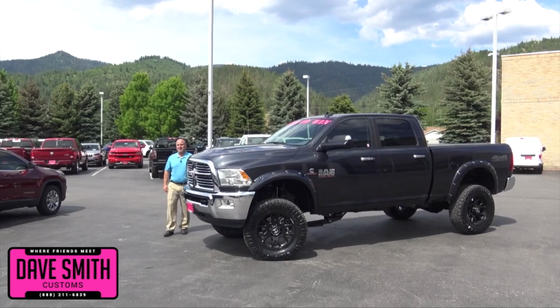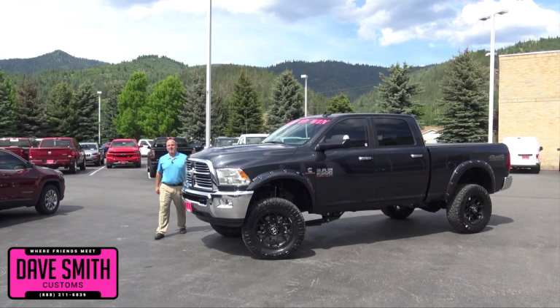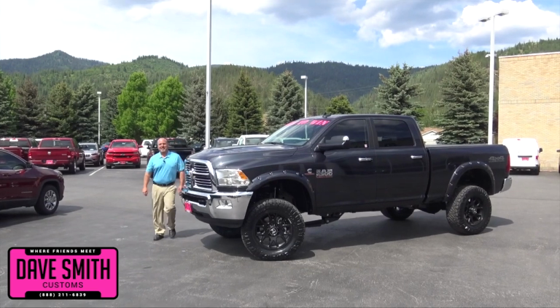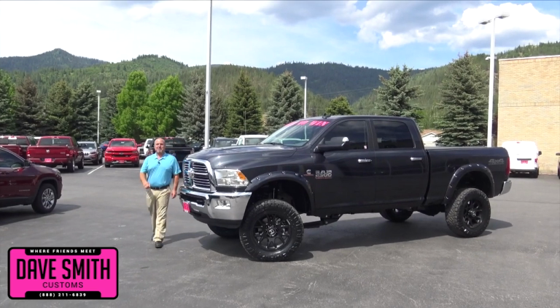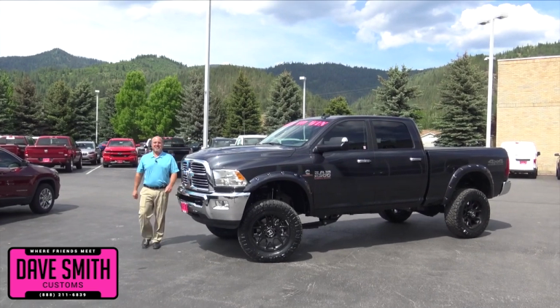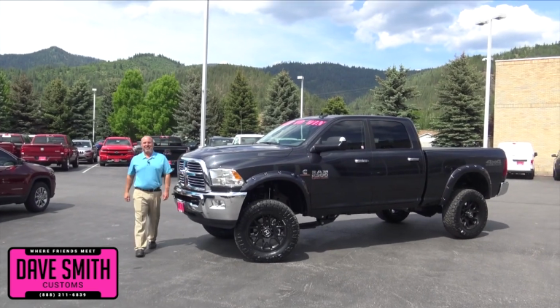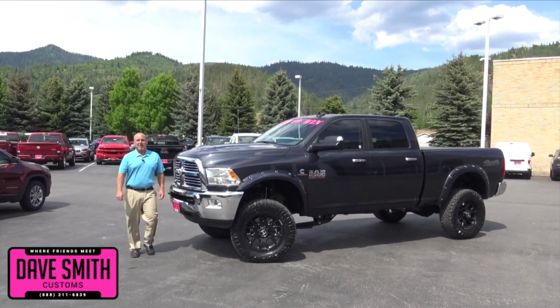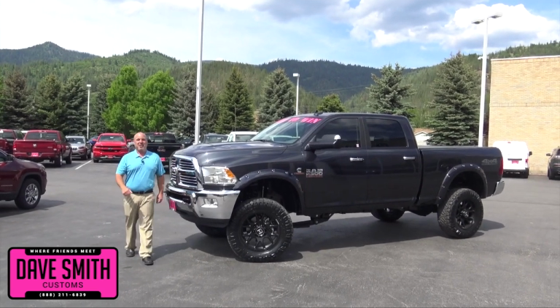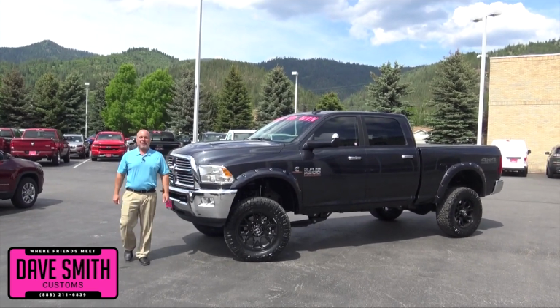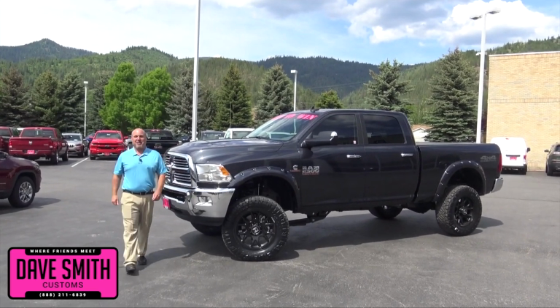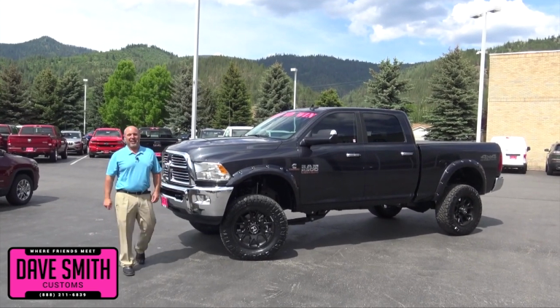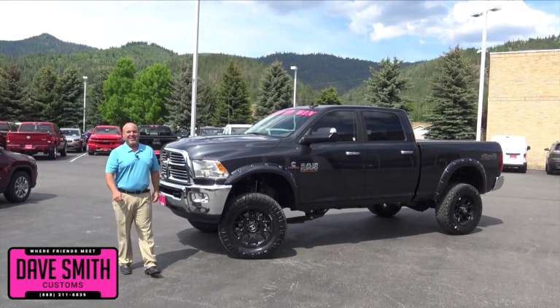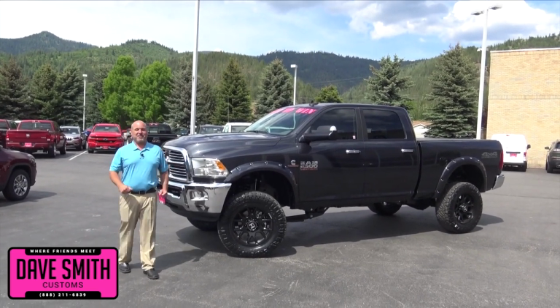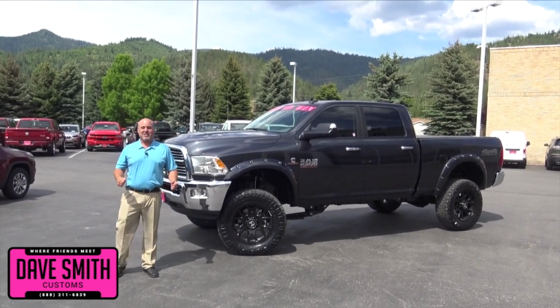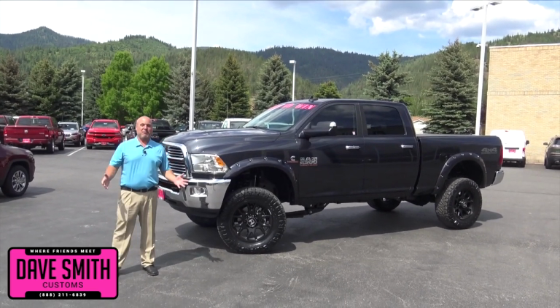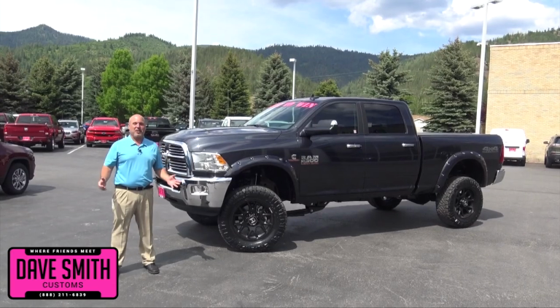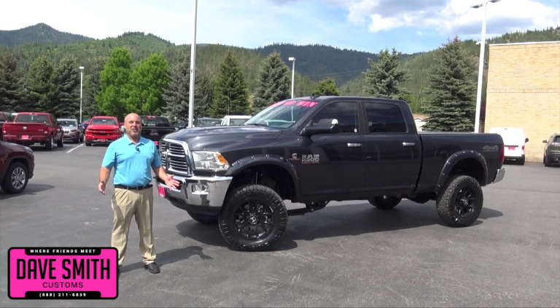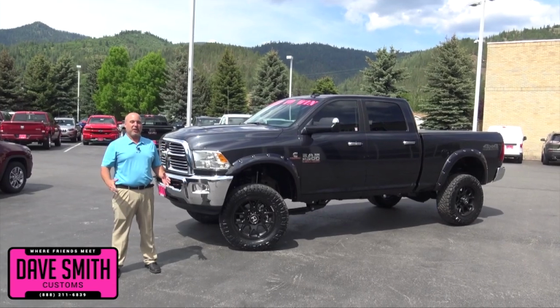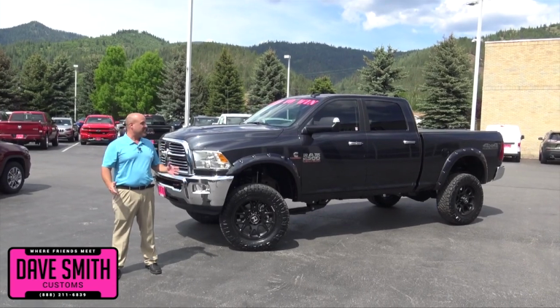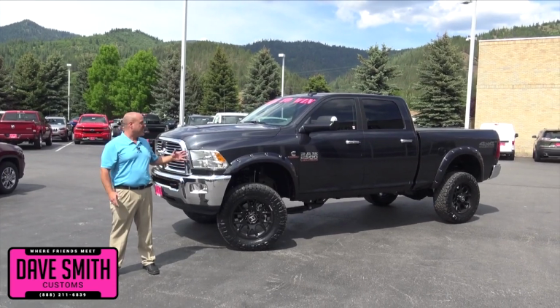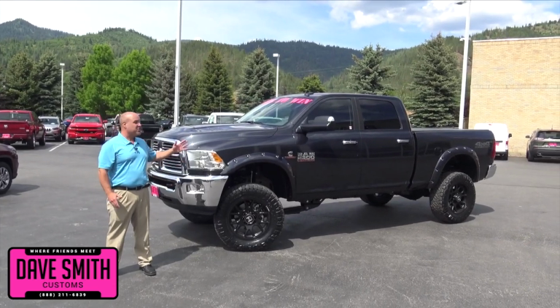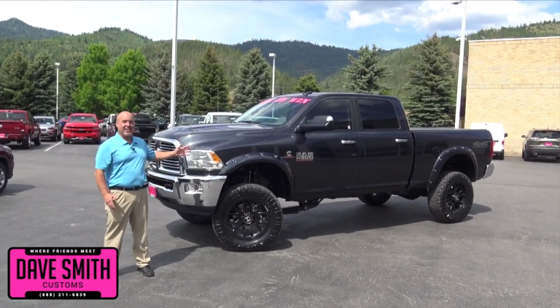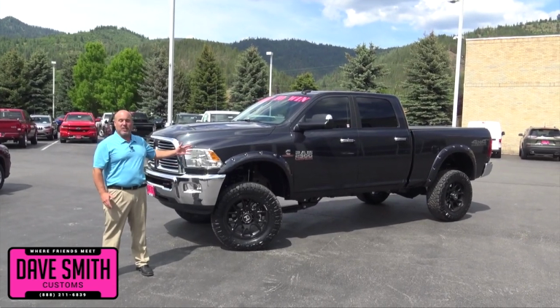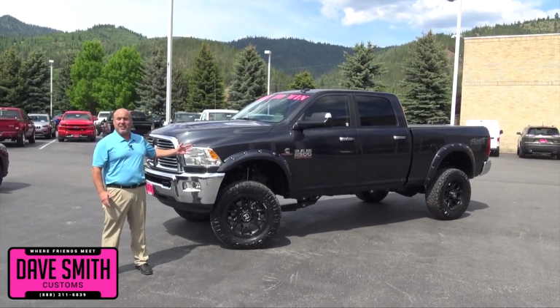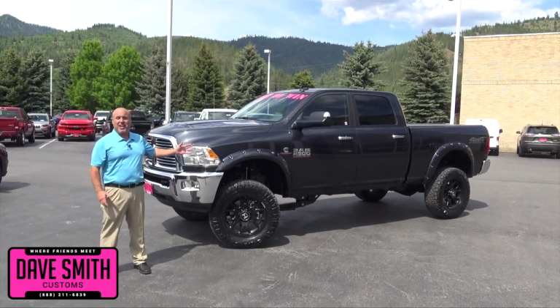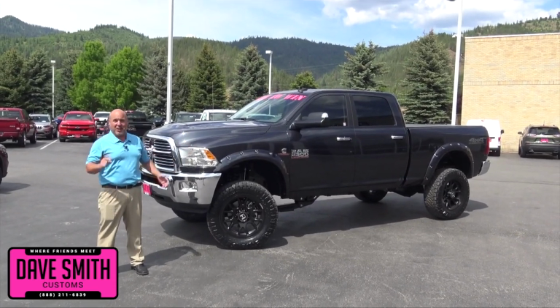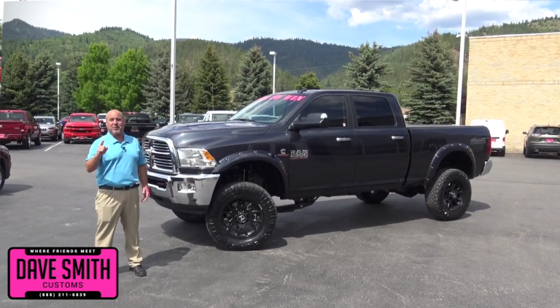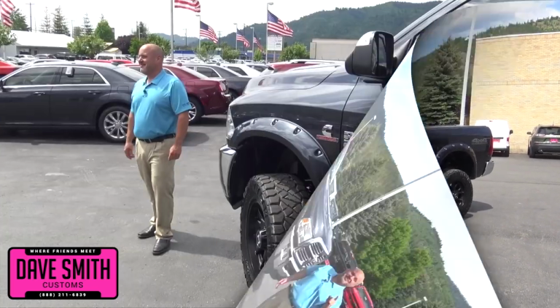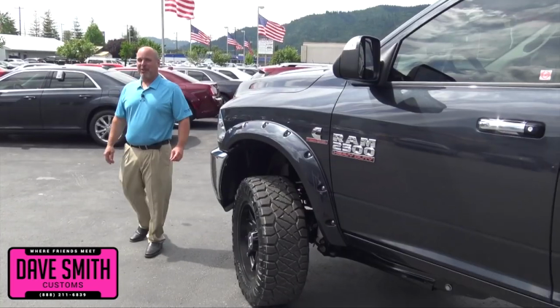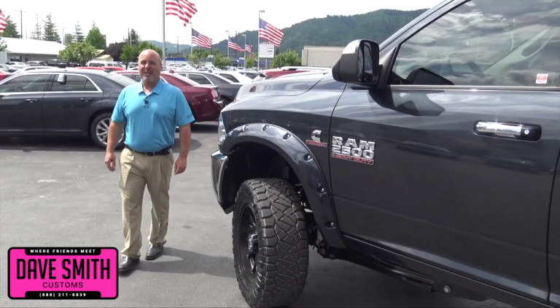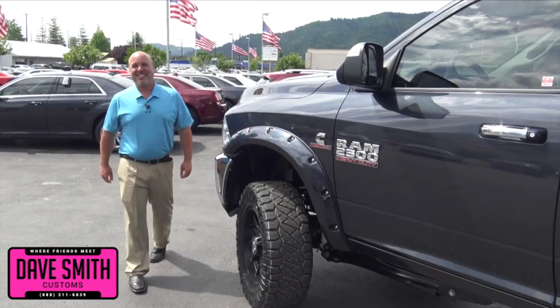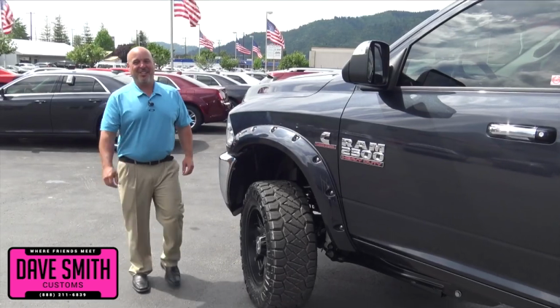Bob Cameron, Dave Smith Motors, here to give you an update on our Build-A-Ram giveaway. Hundreds of thousands of people have already voted on how we customize this truck that we are giving away to one lucky winner. The Build-A-Ram build continues.